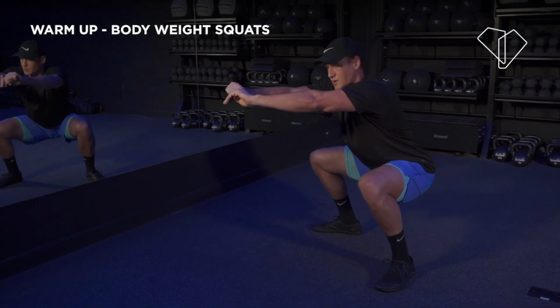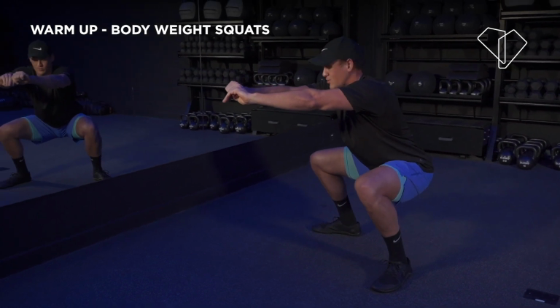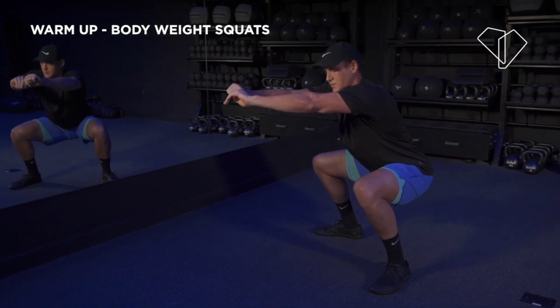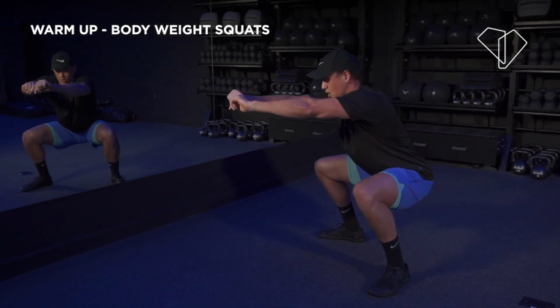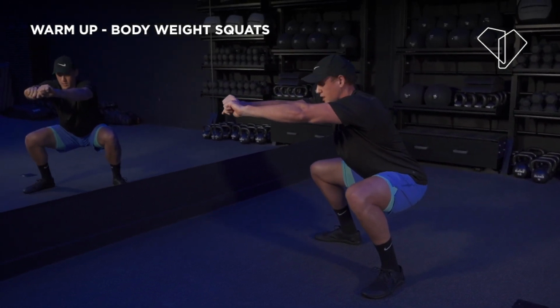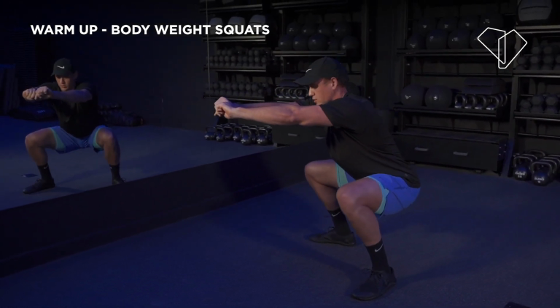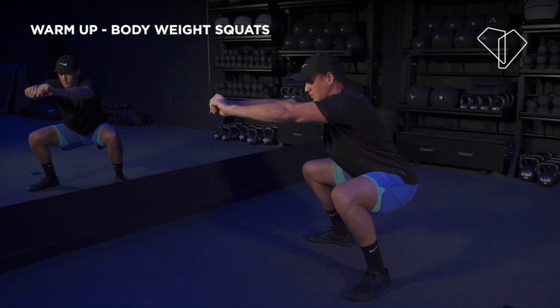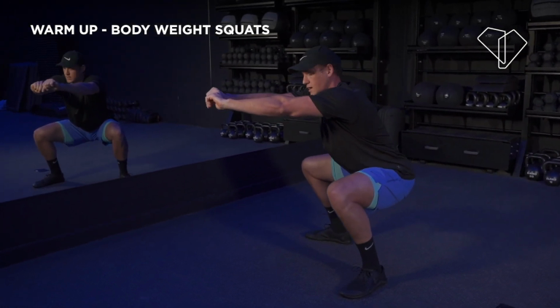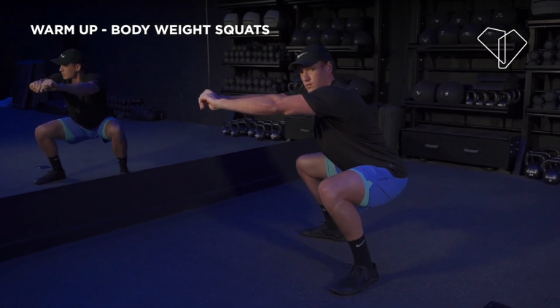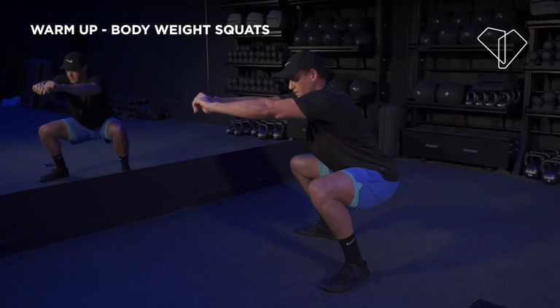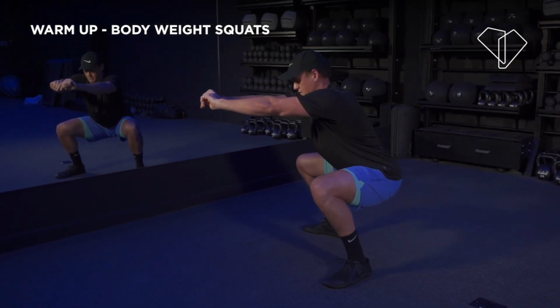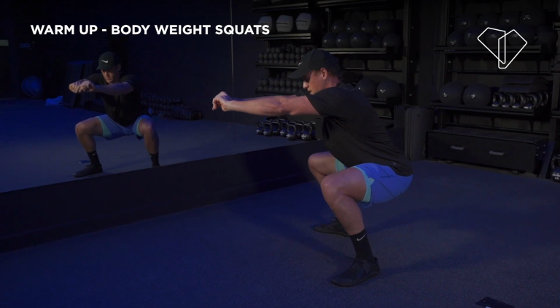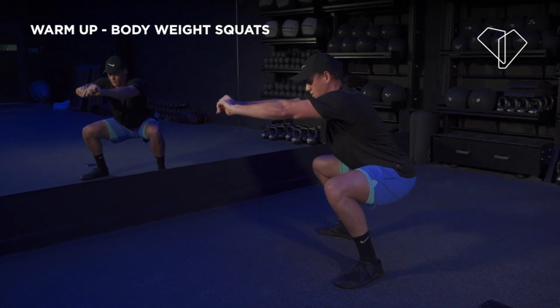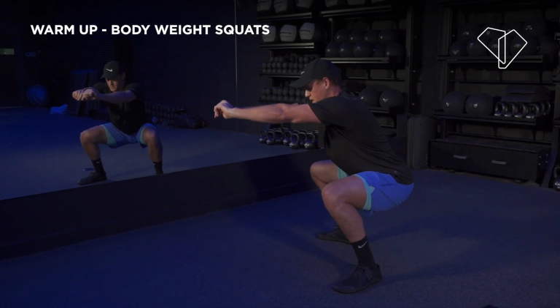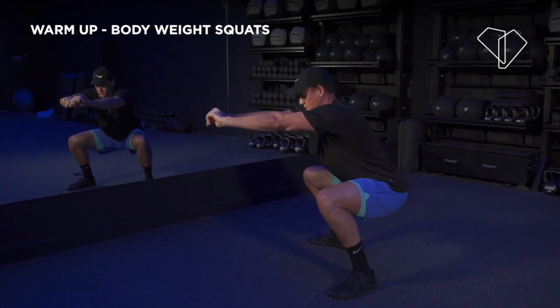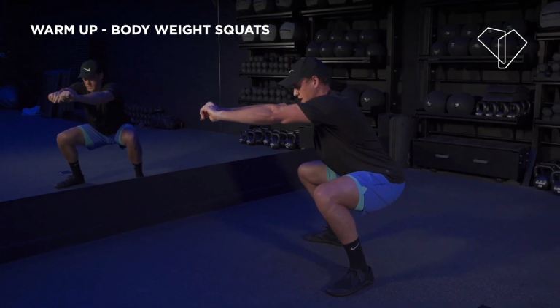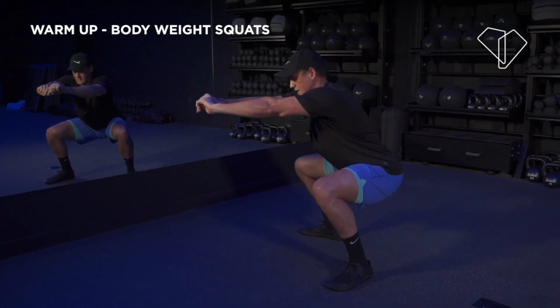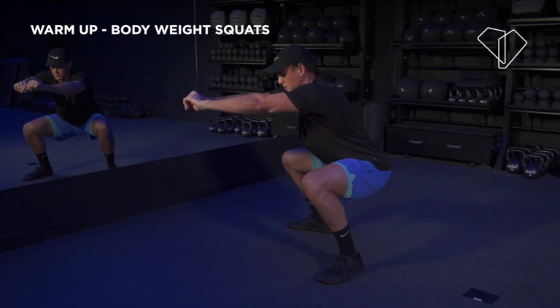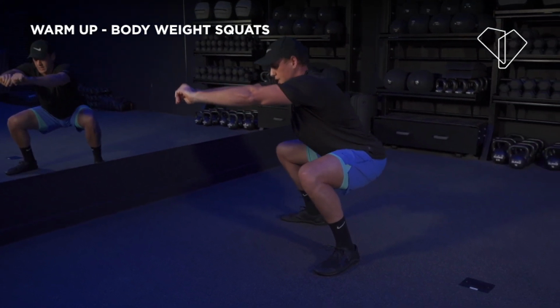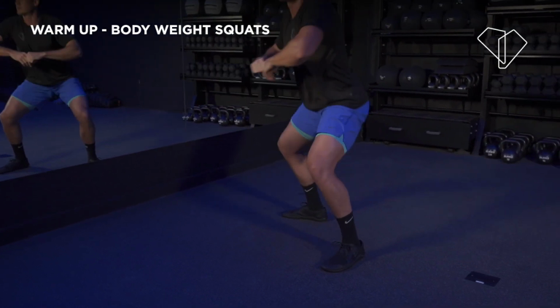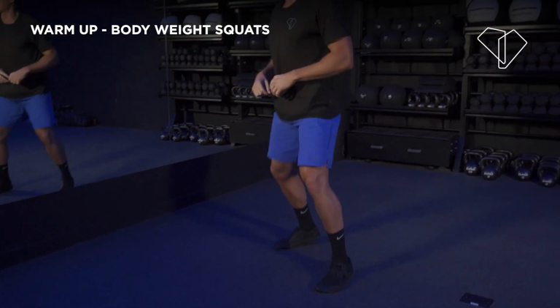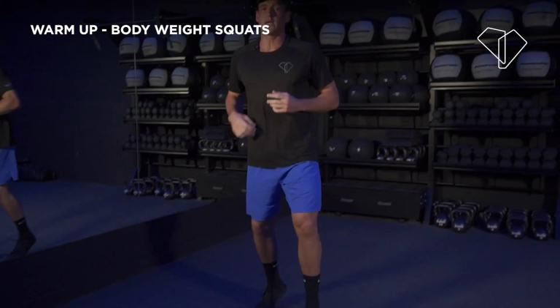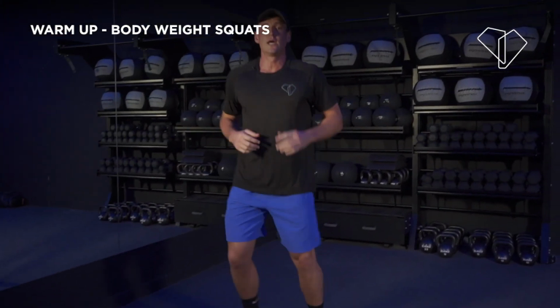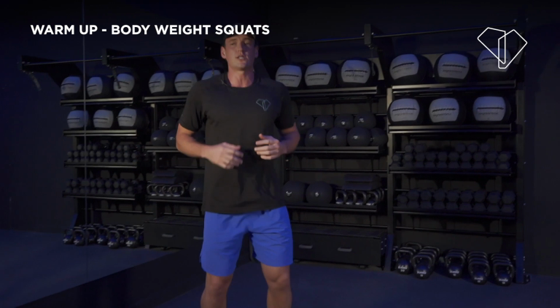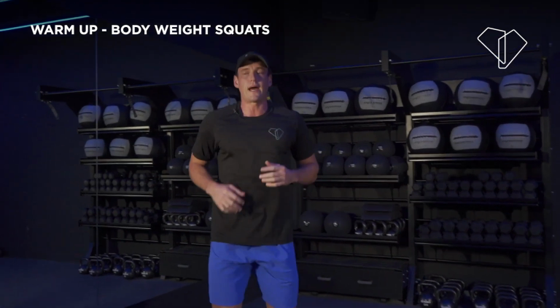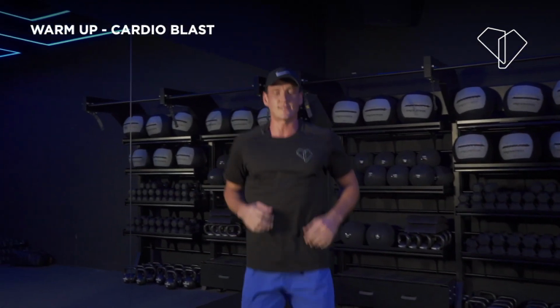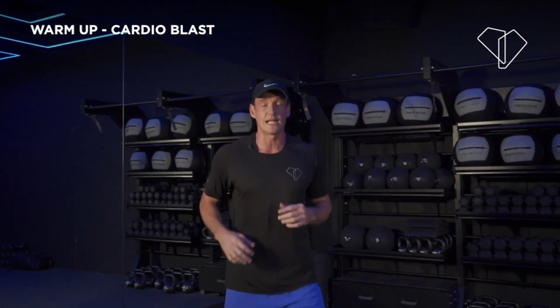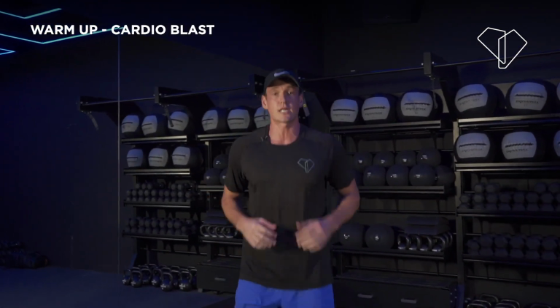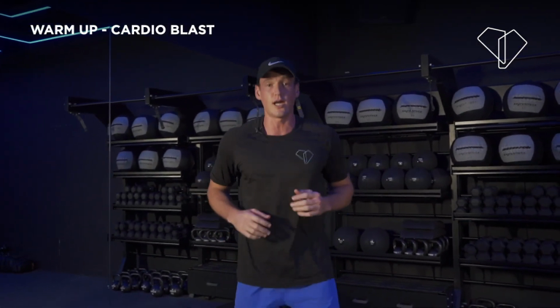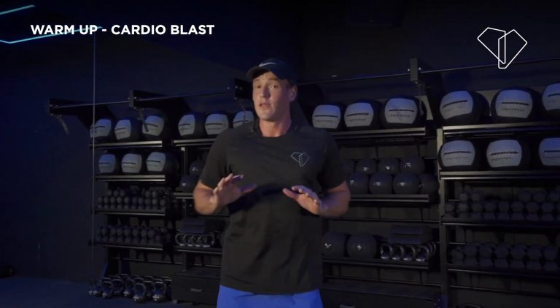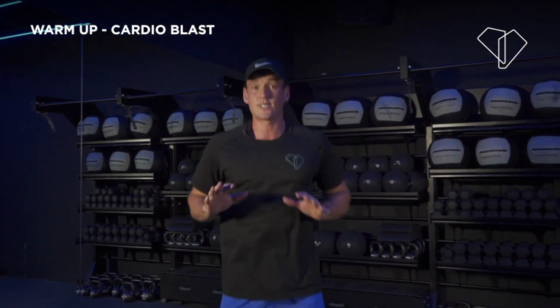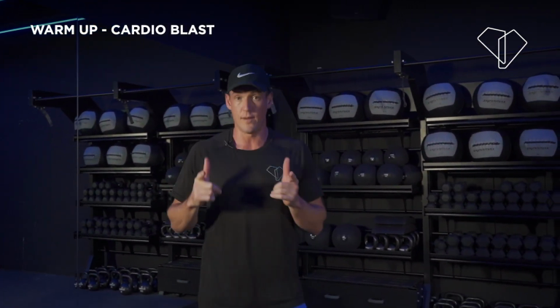You should be feeling this one. Hold it, stay with me. 5, 4, 3, 2 — nice job. Shake it out. We're just going to bounce side to side, a little bit of cardio — and that's your warm up.